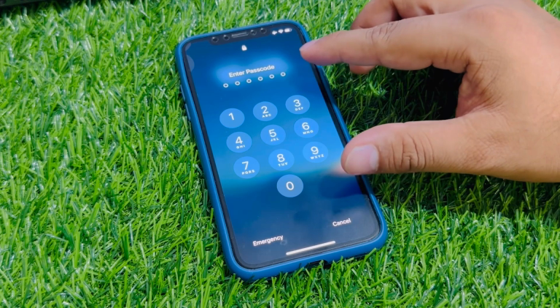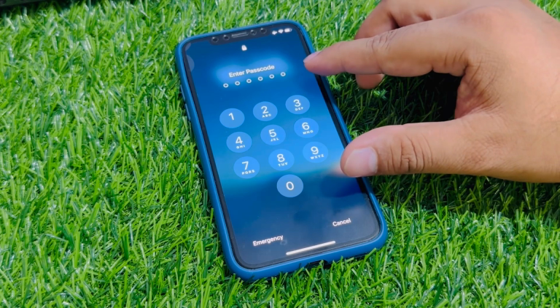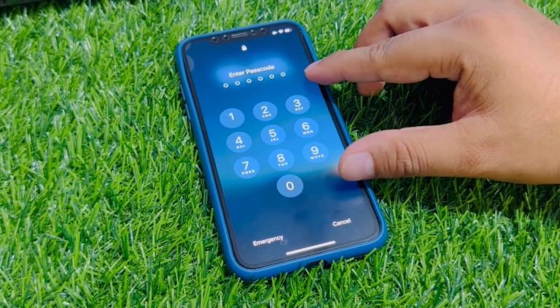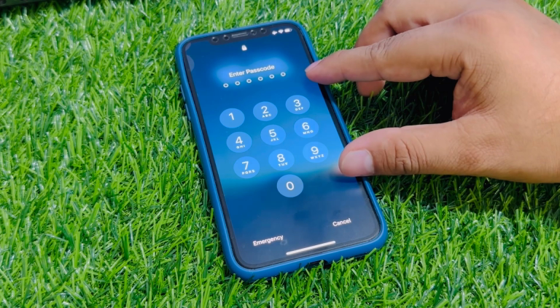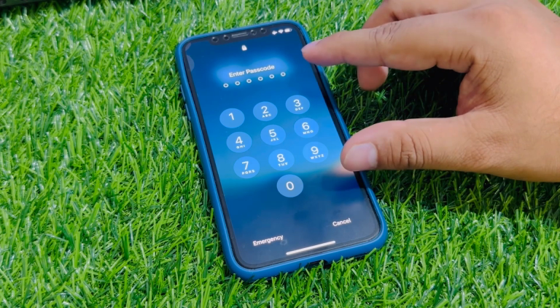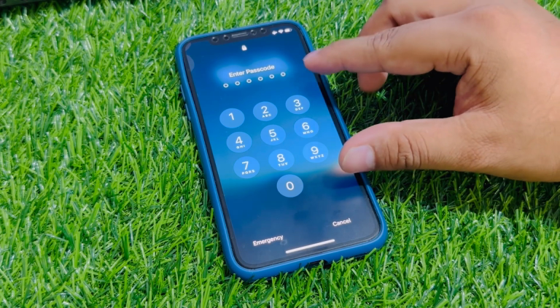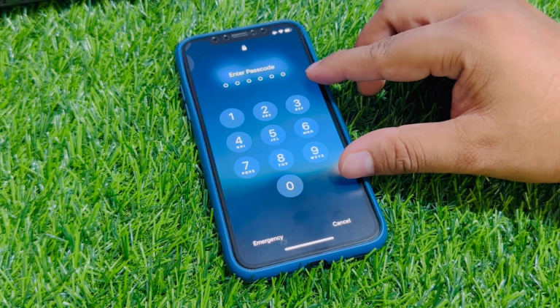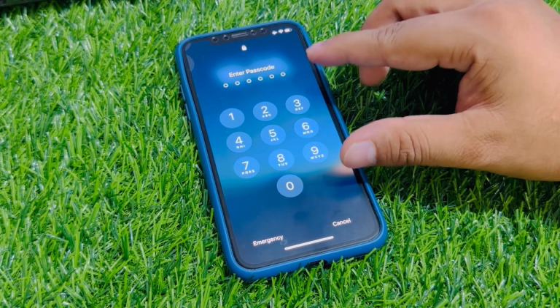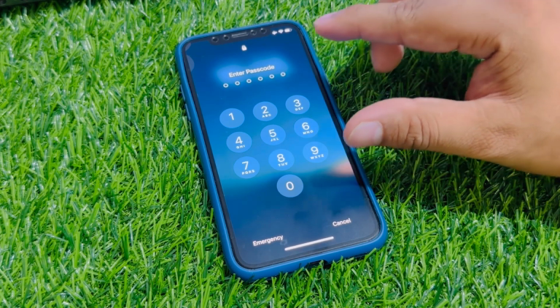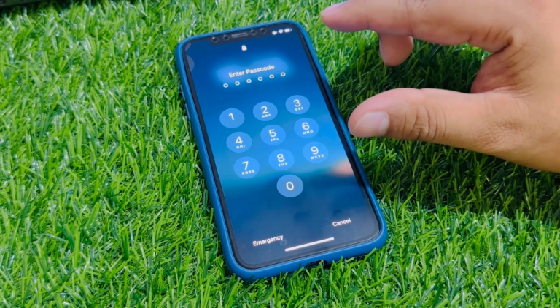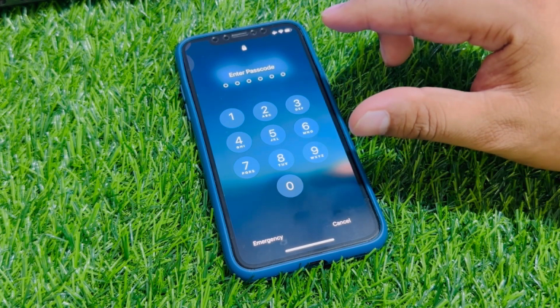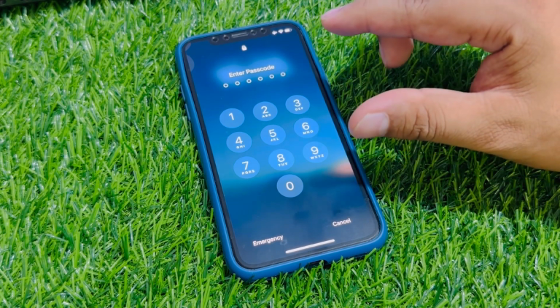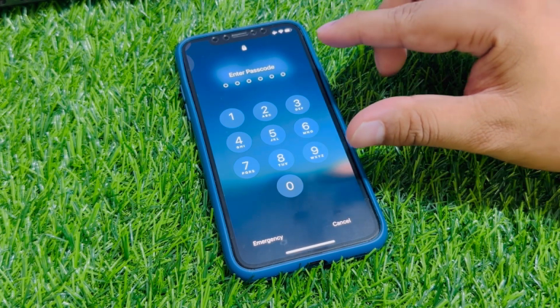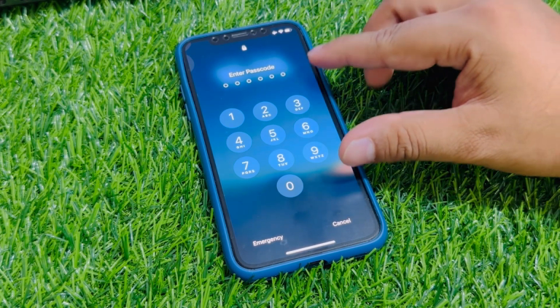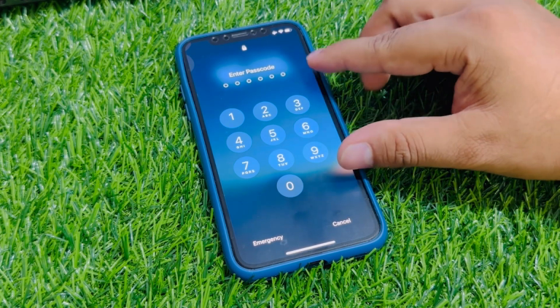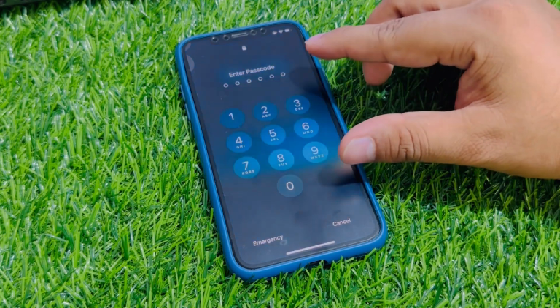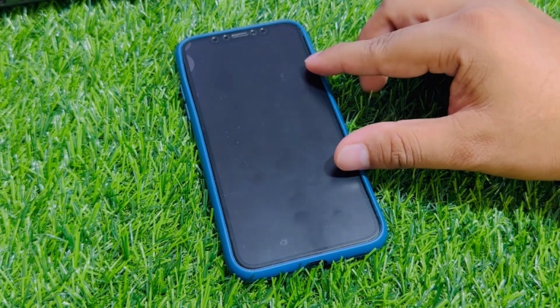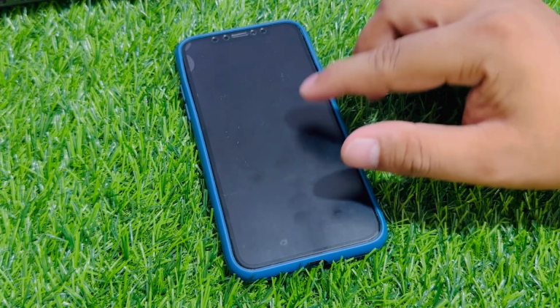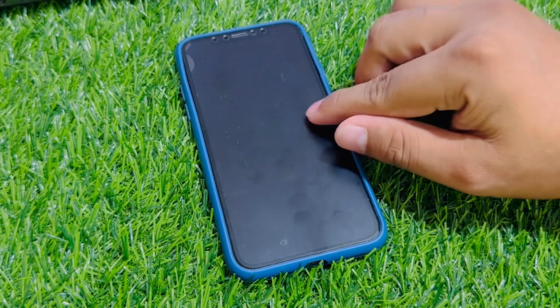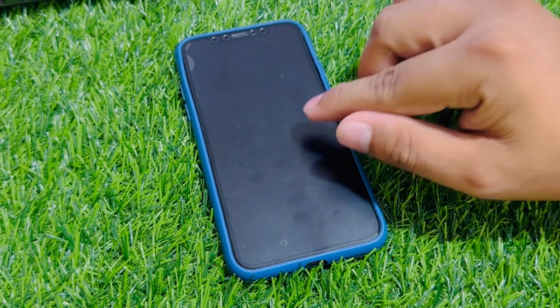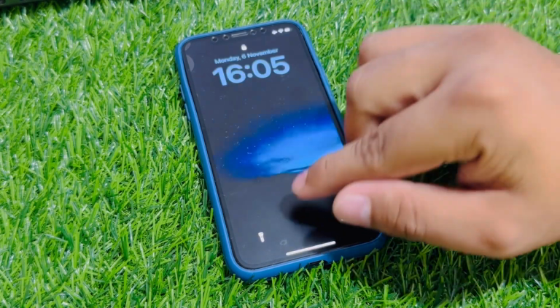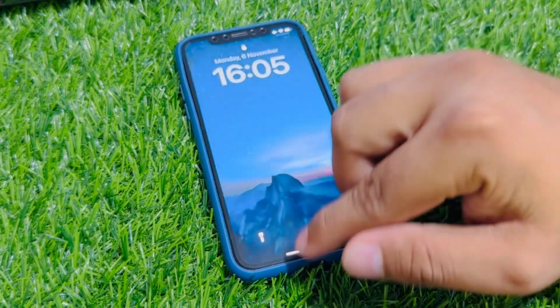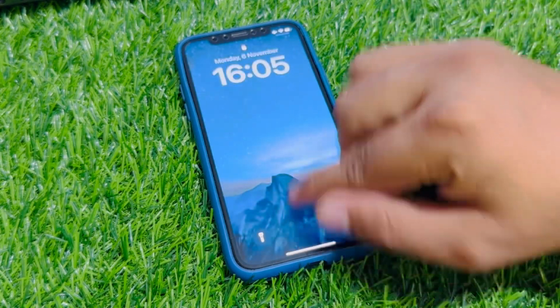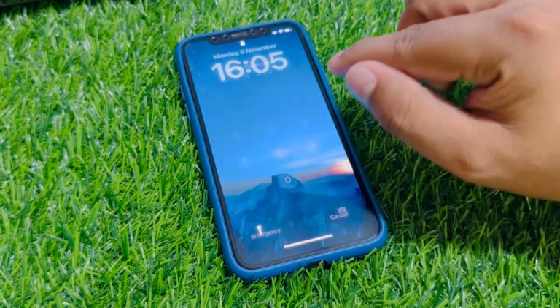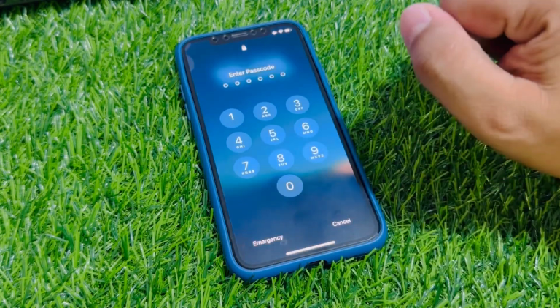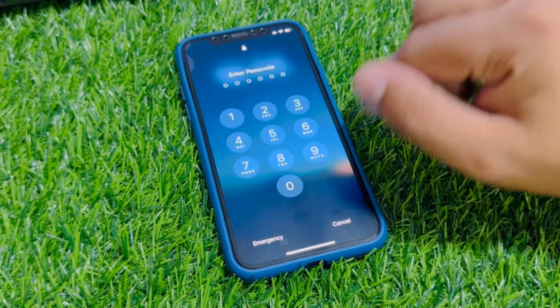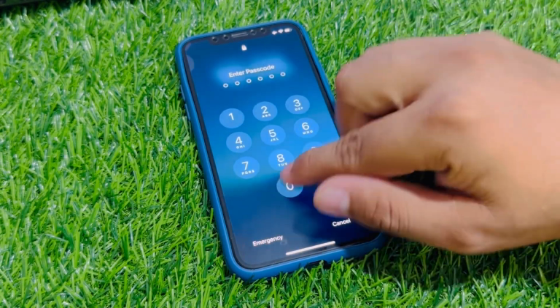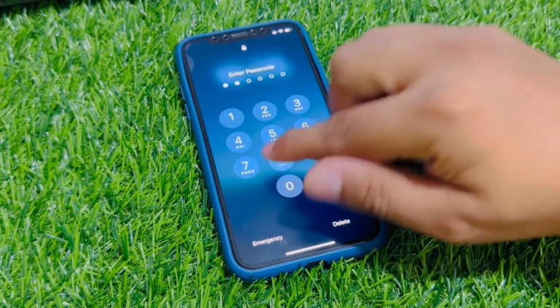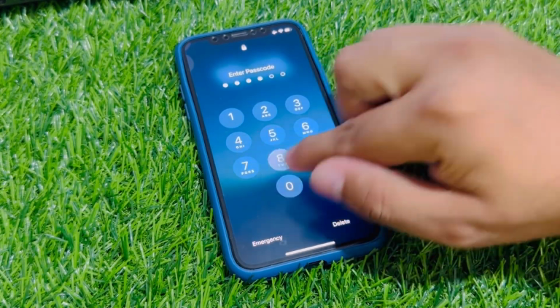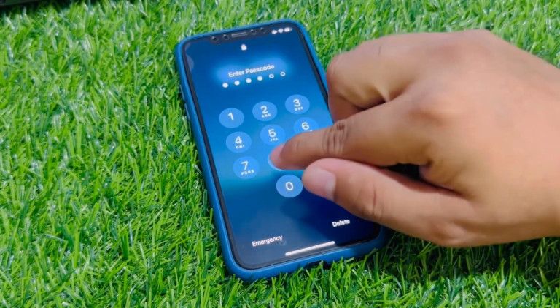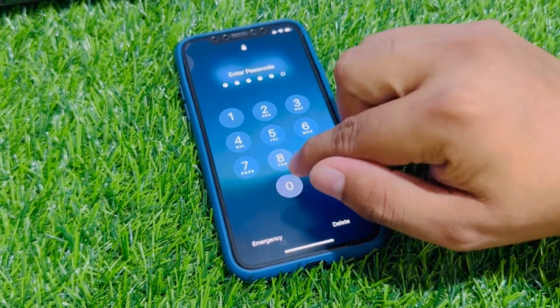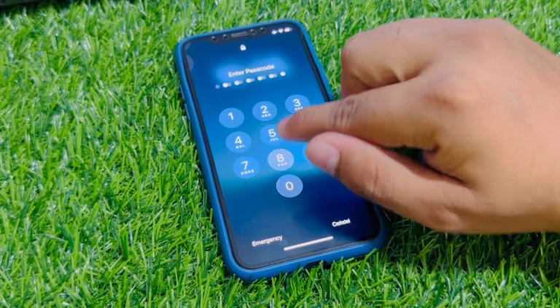Unlock iPhone X series without passcode, without computer, without data losing. Simply swipe up and enter any password.